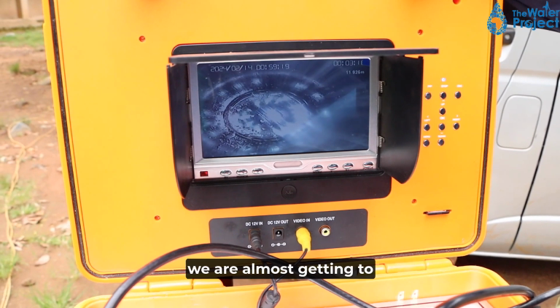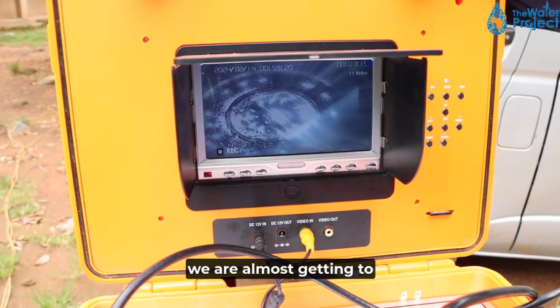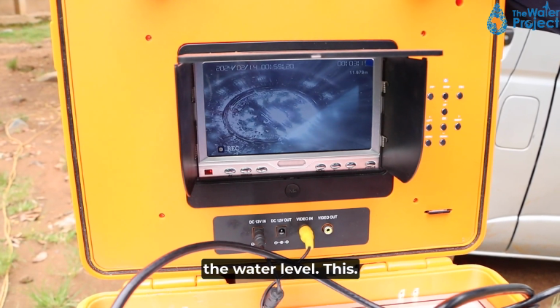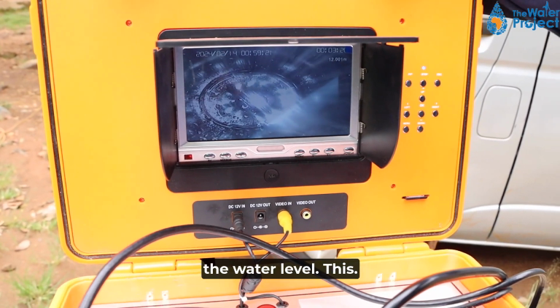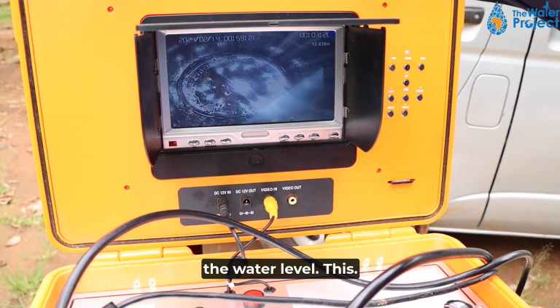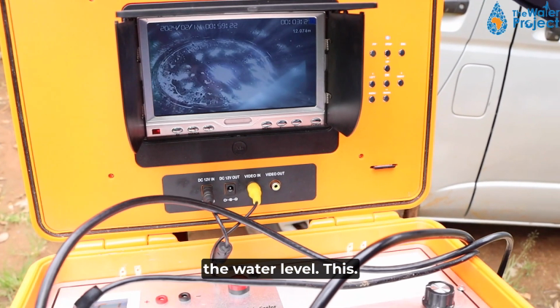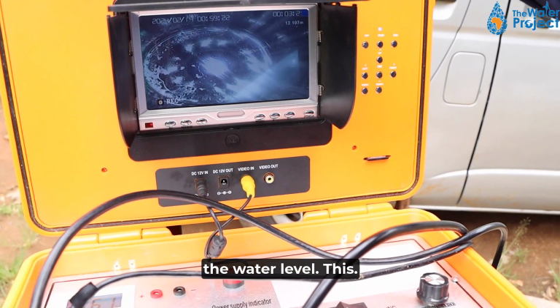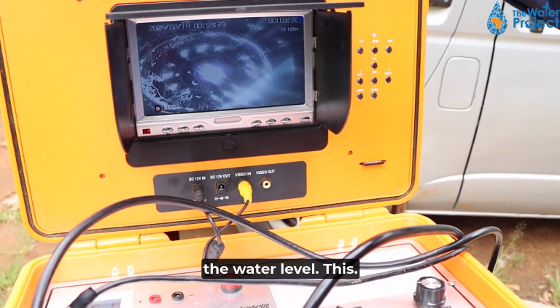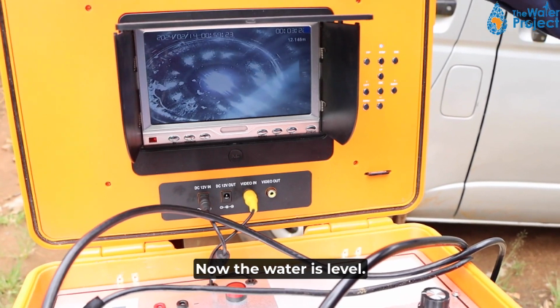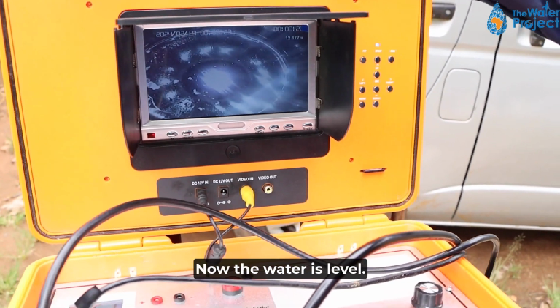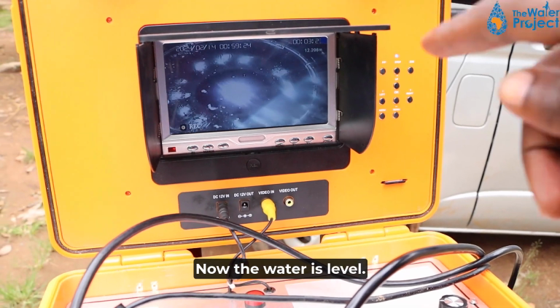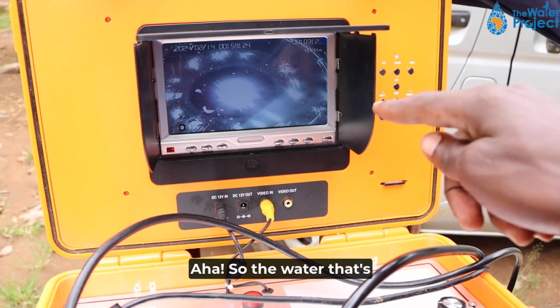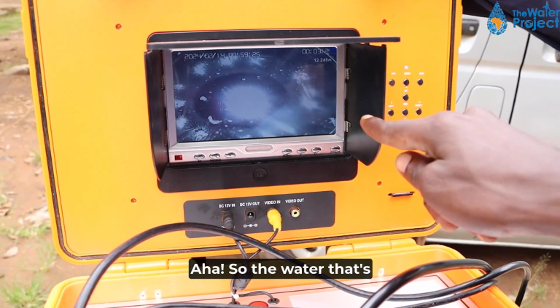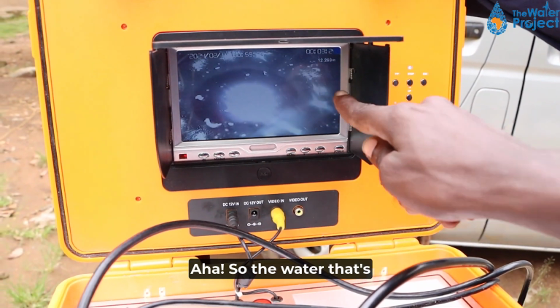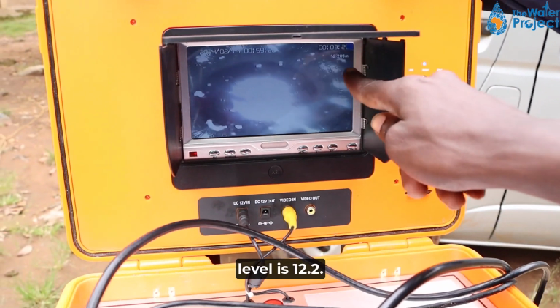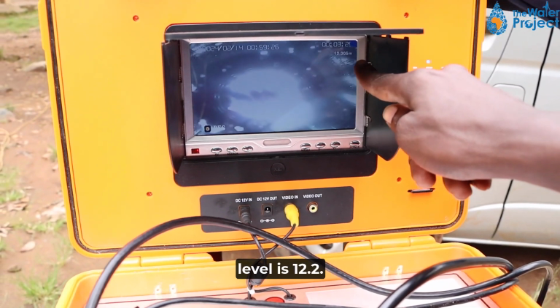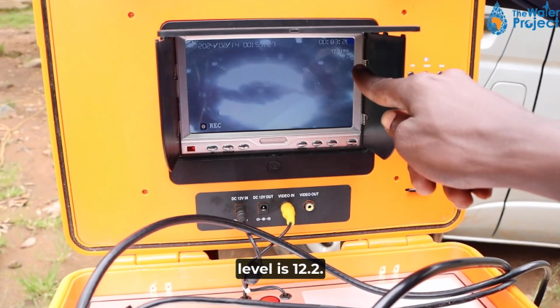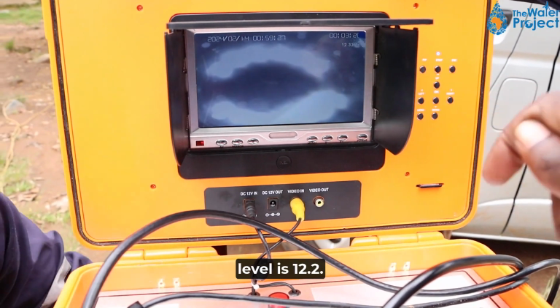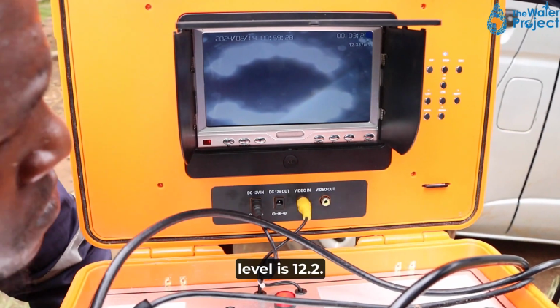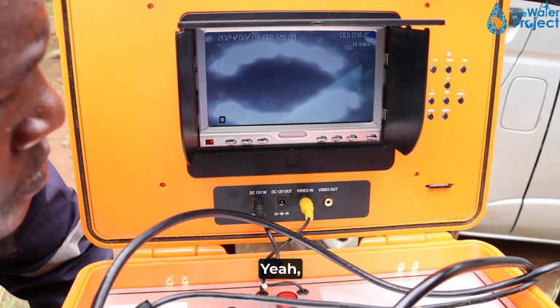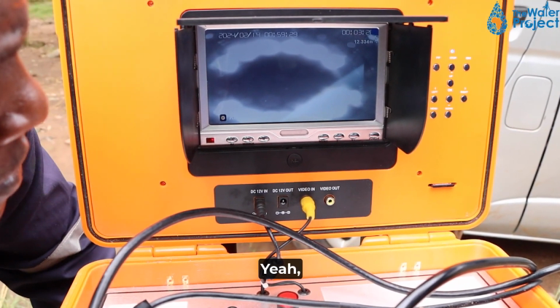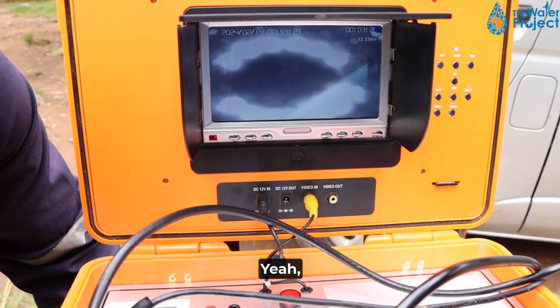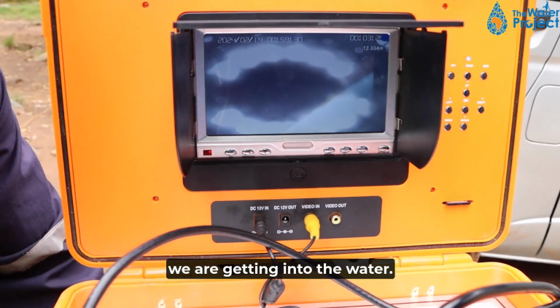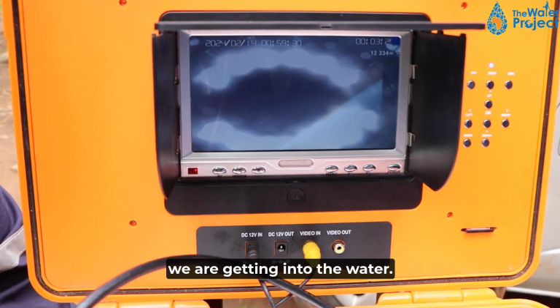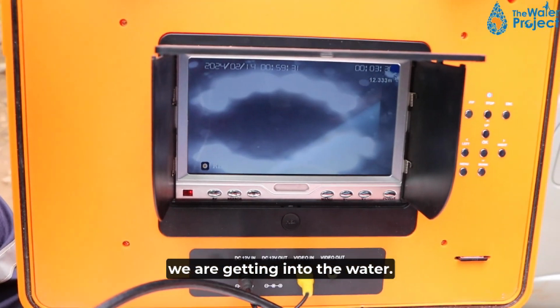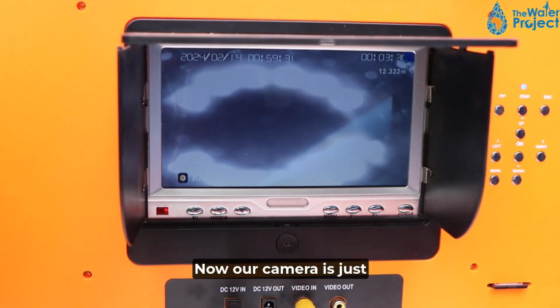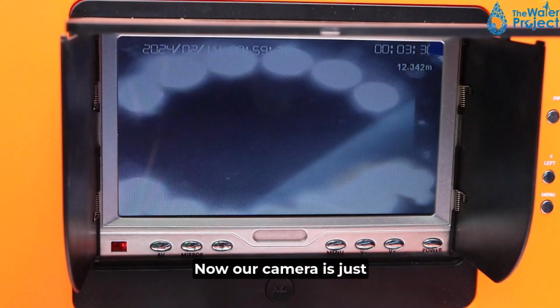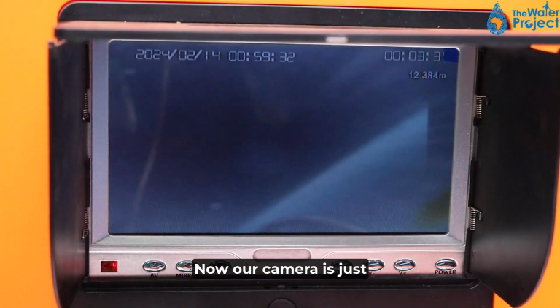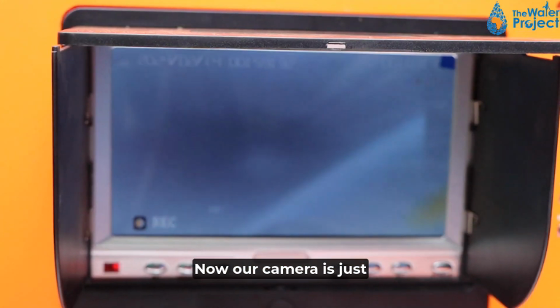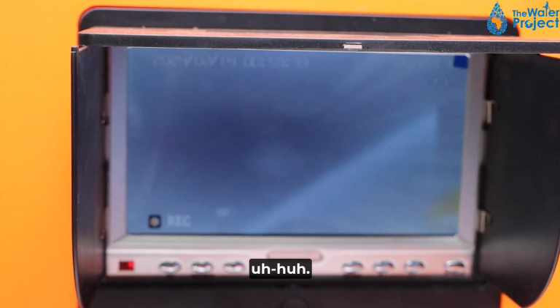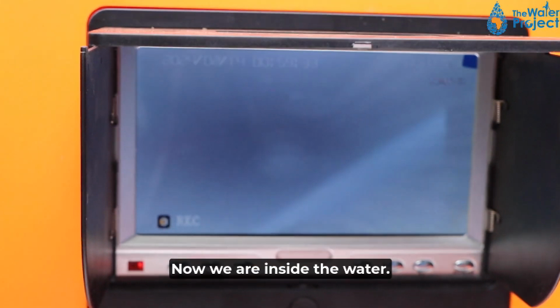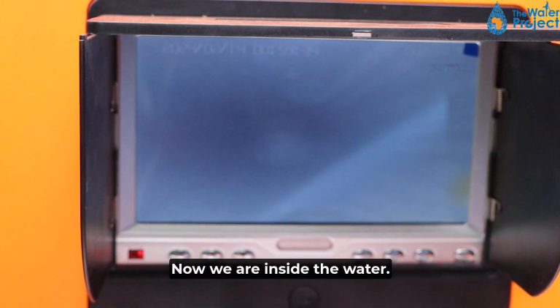We are almost getting to the water level. This is now the water level. So the water level is 12.2 meters. We are getting into the water now — our camera is just entering. Now we are inside the water.